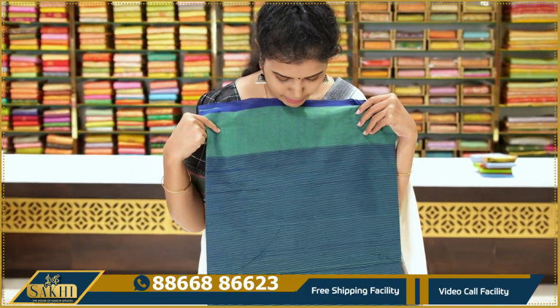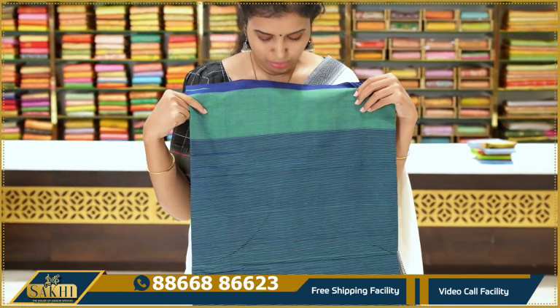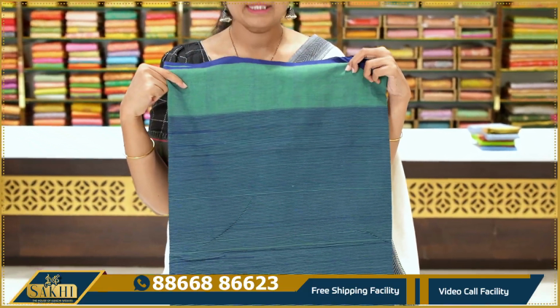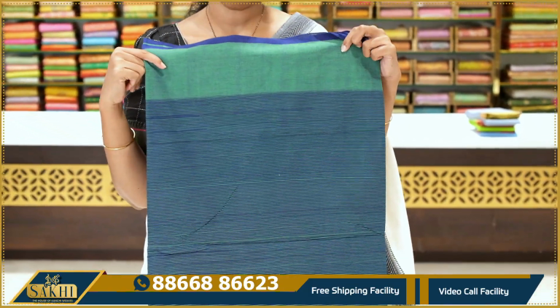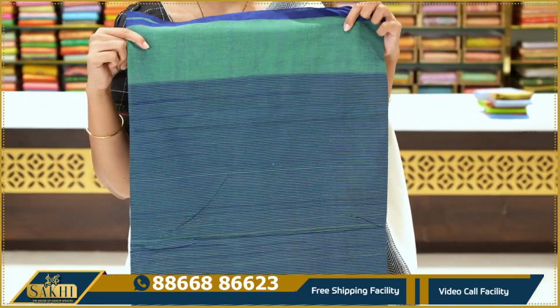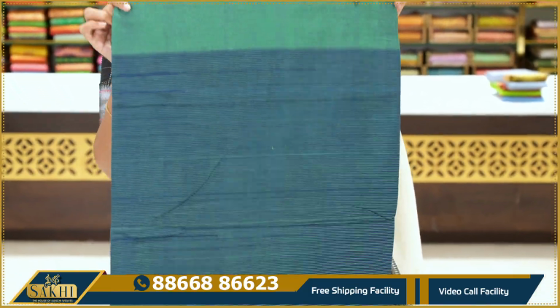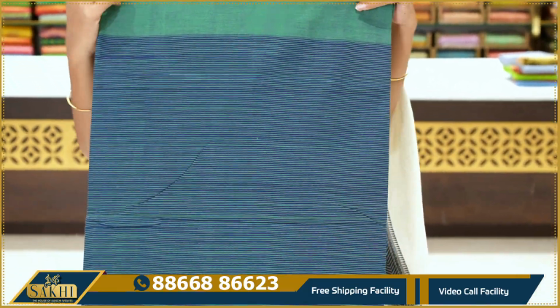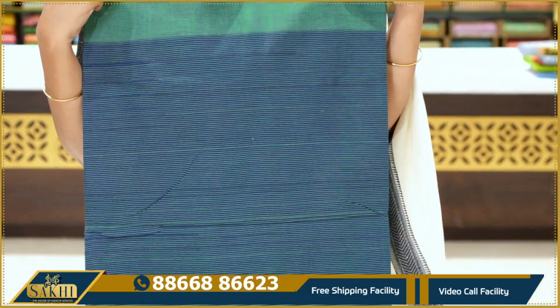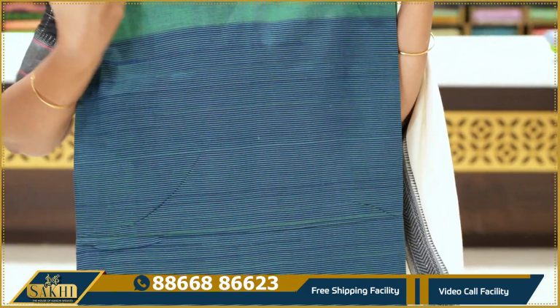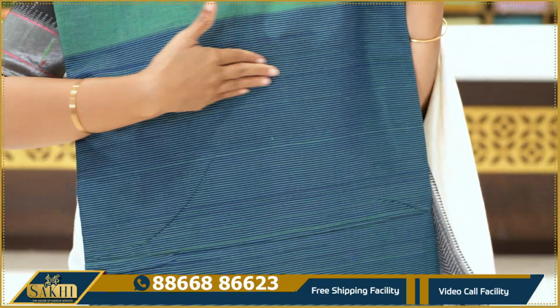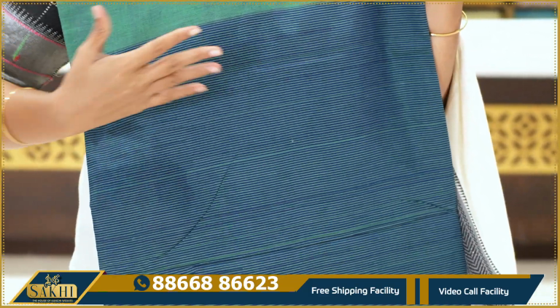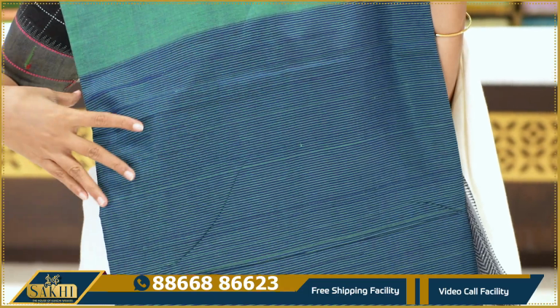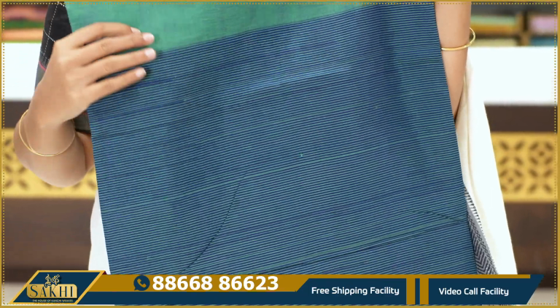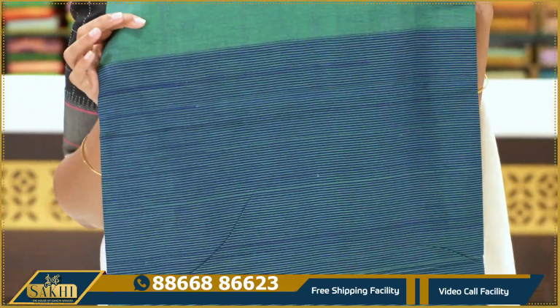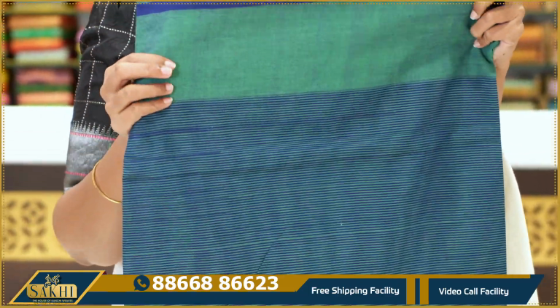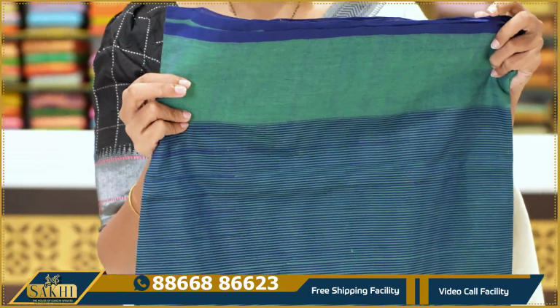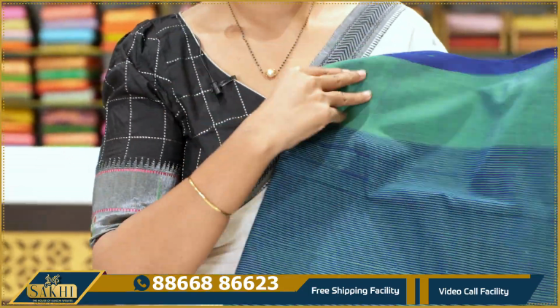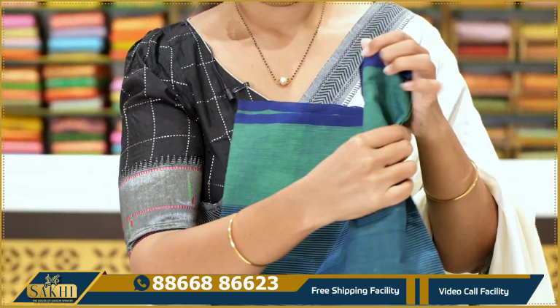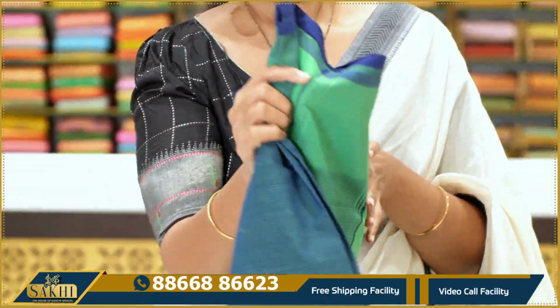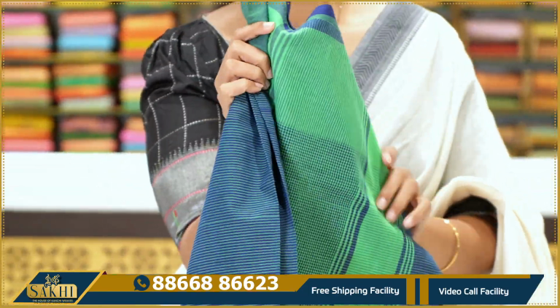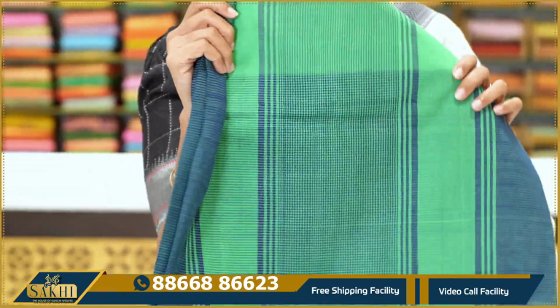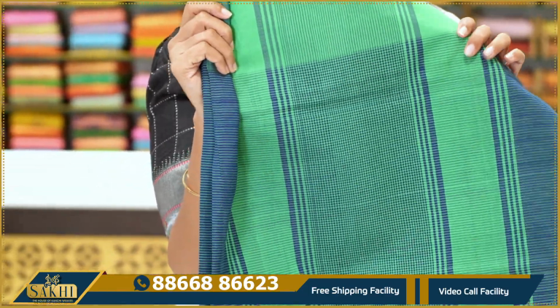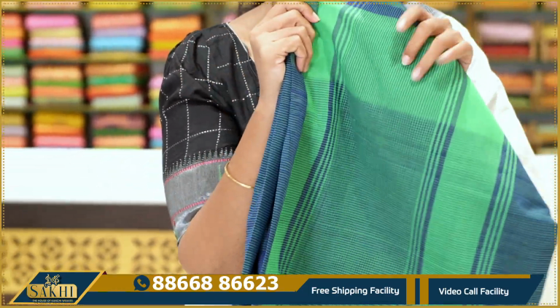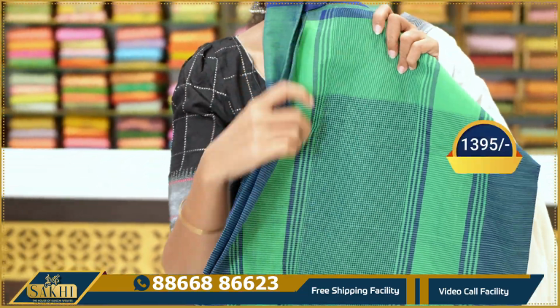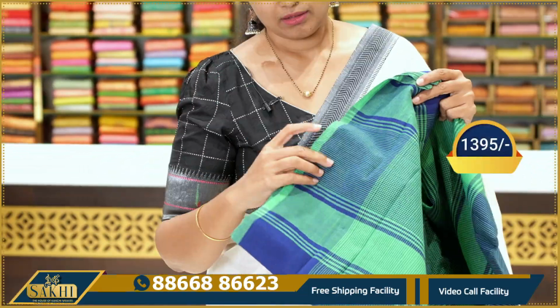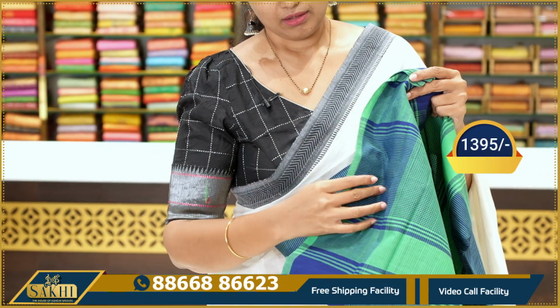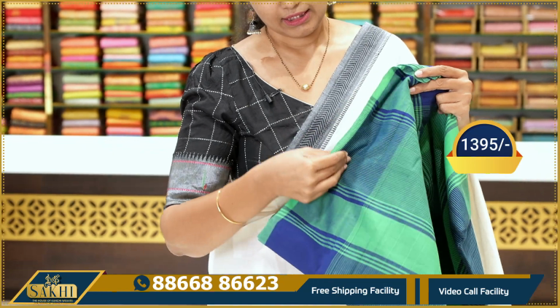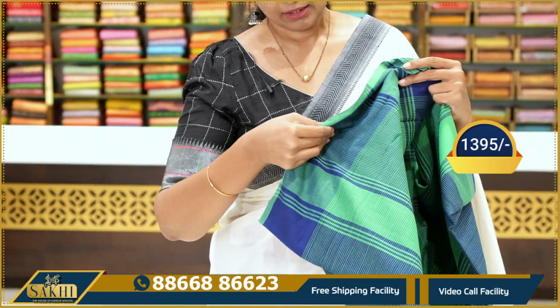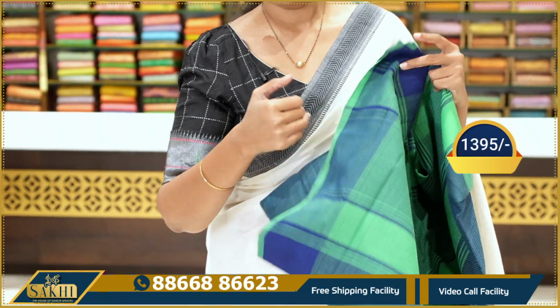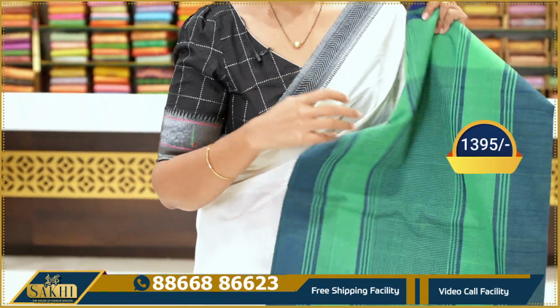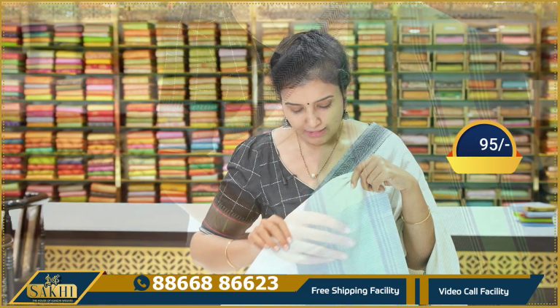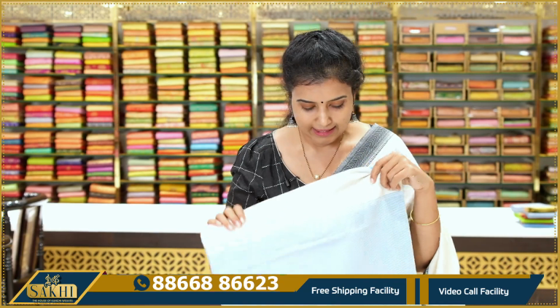Next — blue with green combination saree. Very good combination with fine lines. The price details should be $13.95.